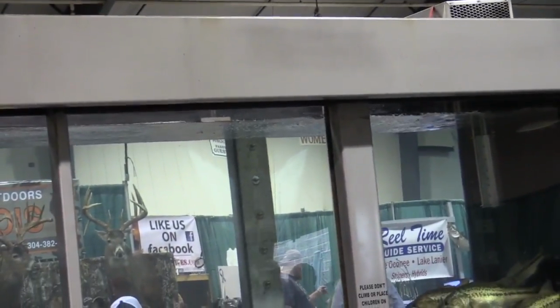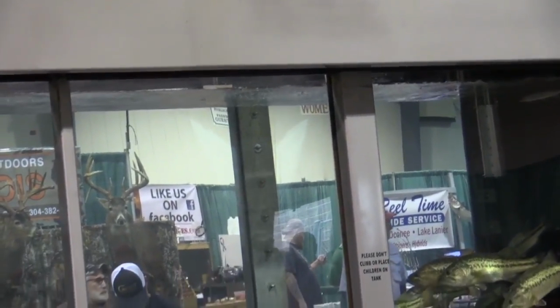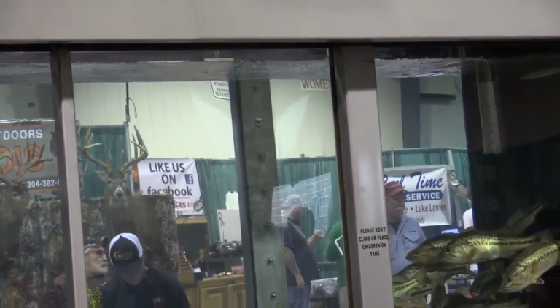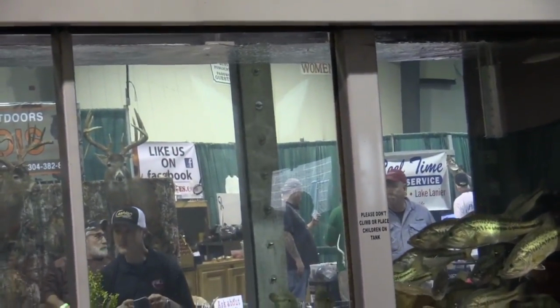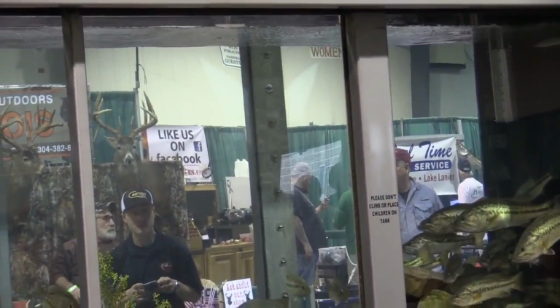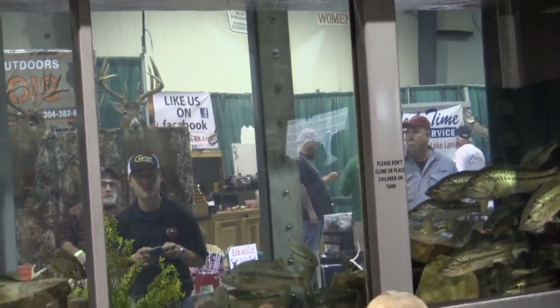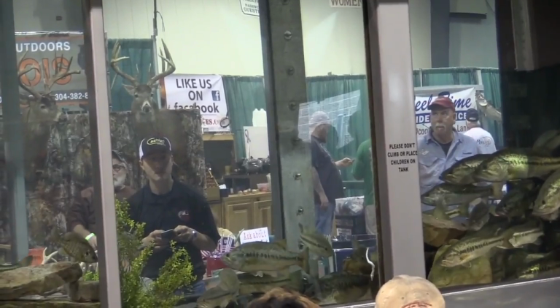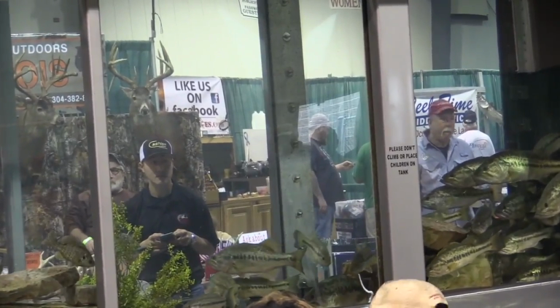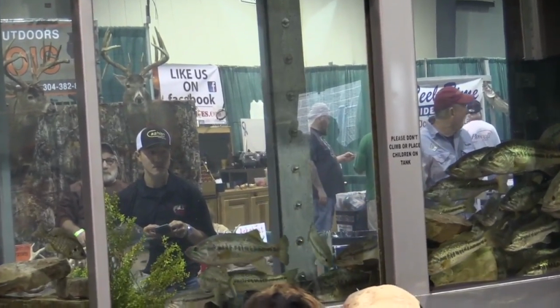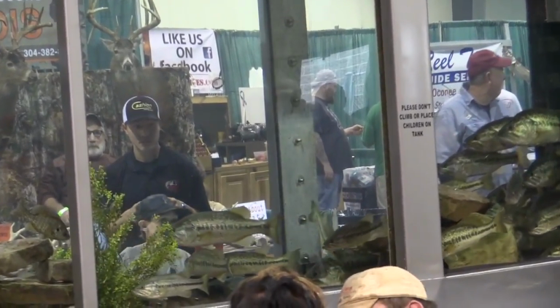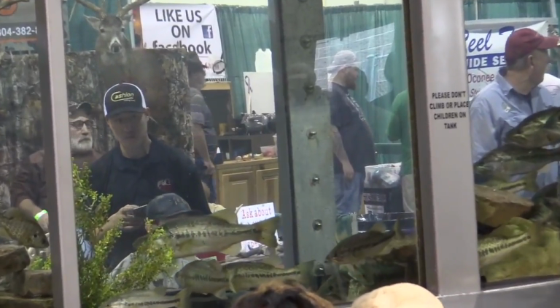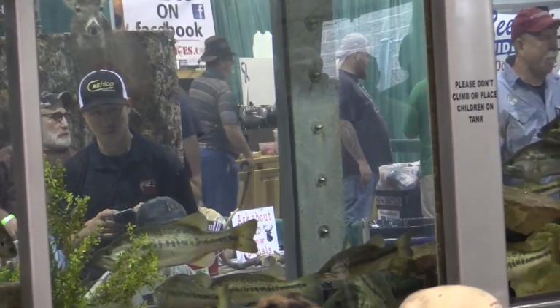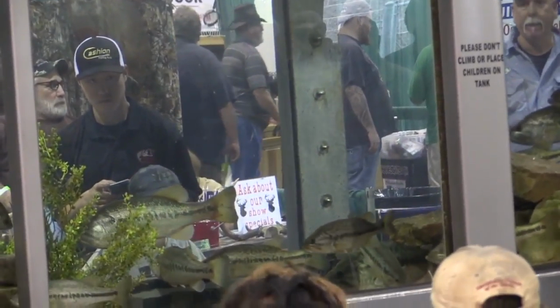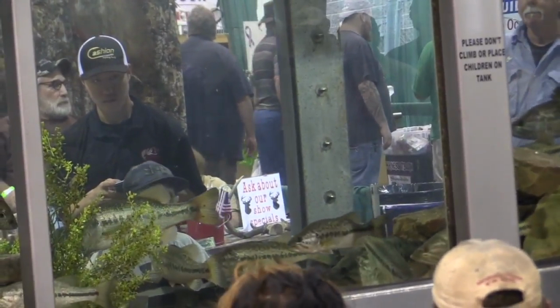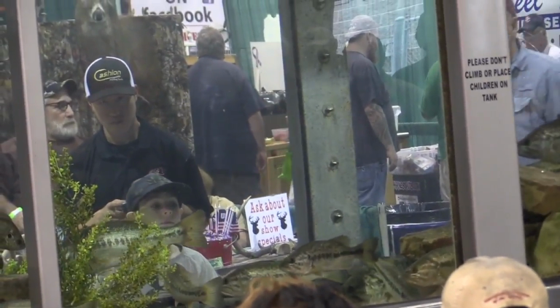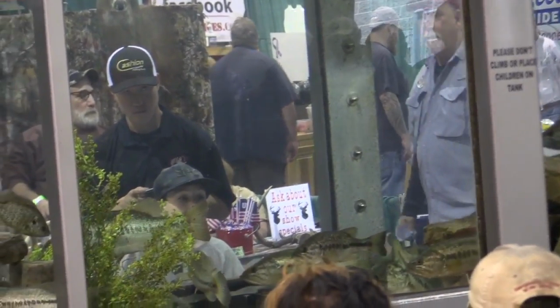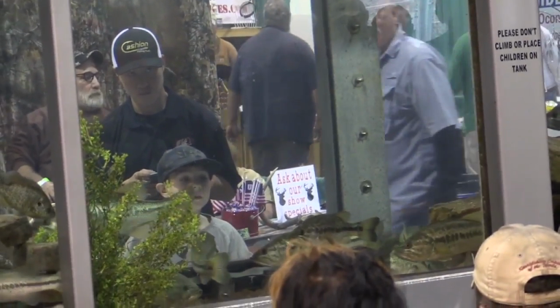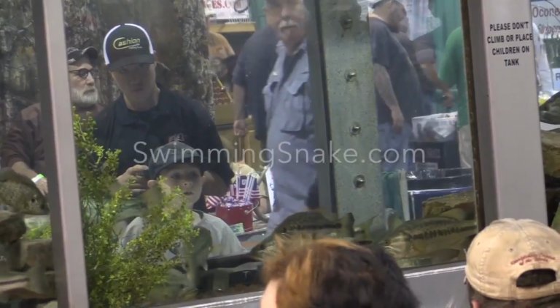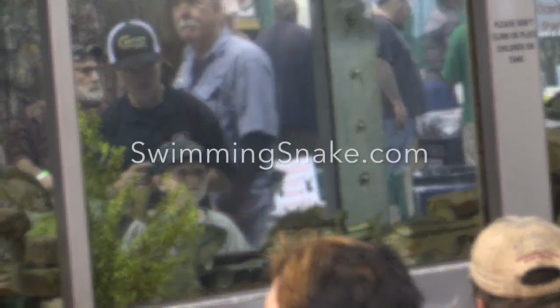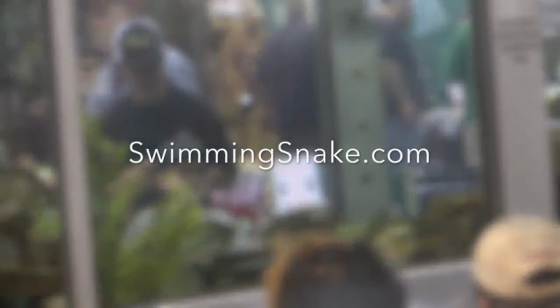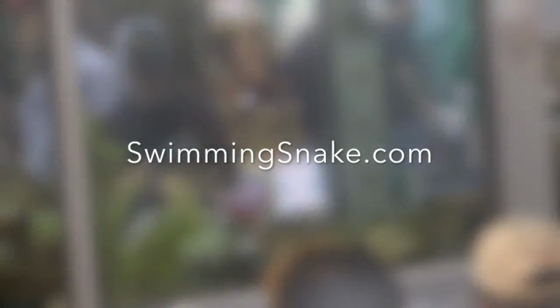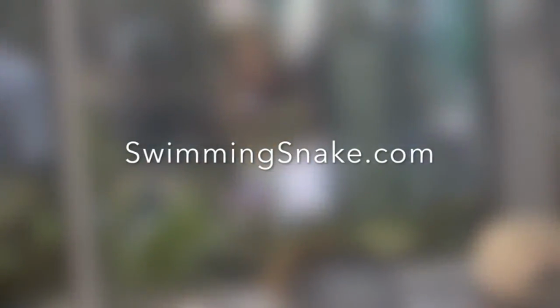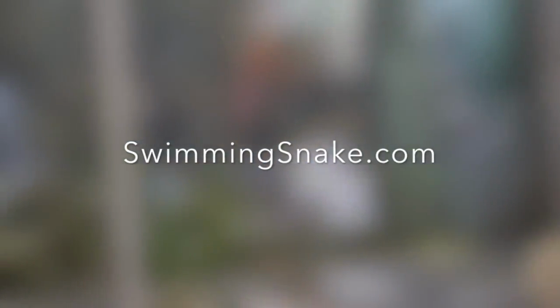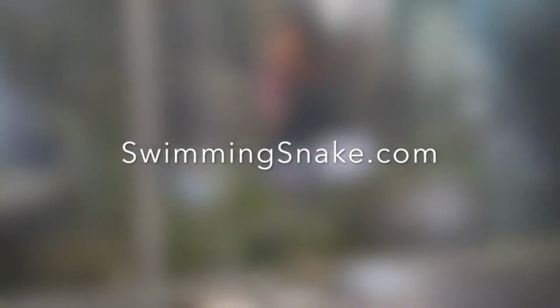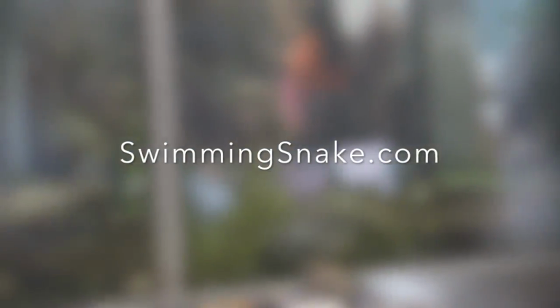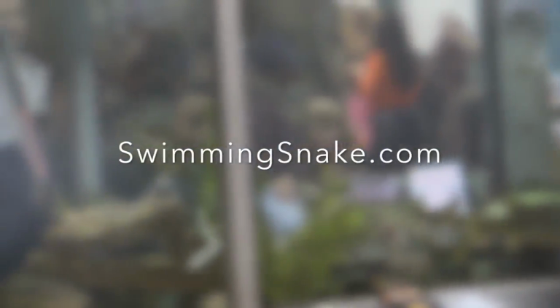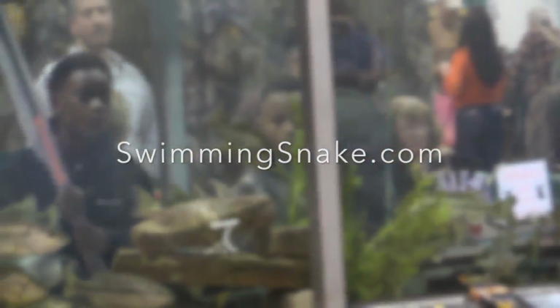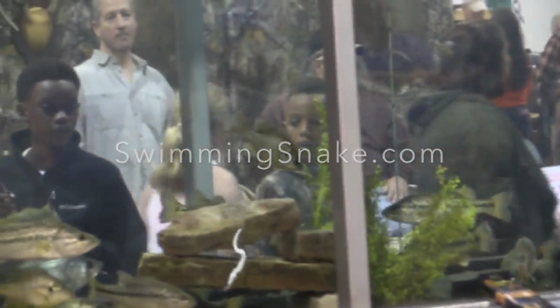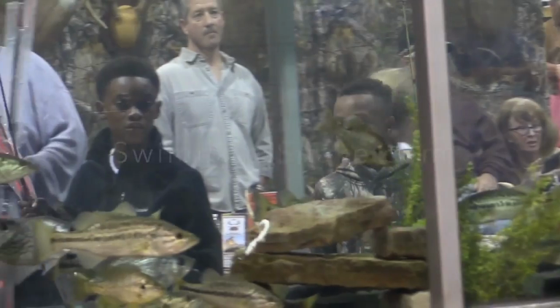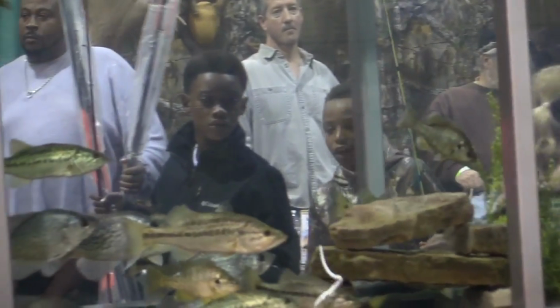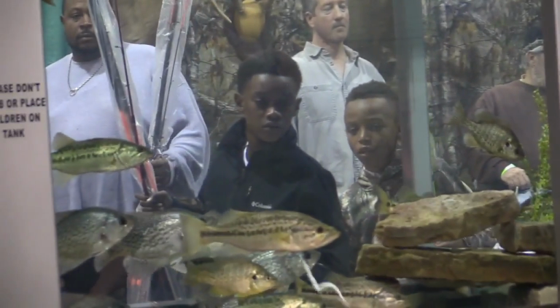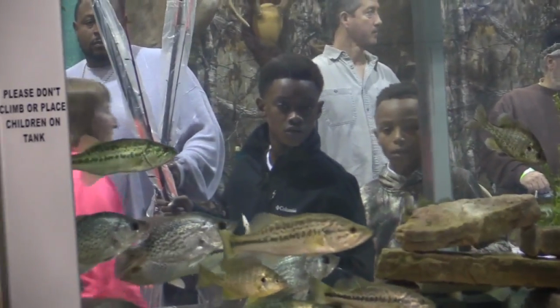Pull it out, let it sink down slowly — it gives fish attention. Remember what I said: fish do like plastics that fall at a slow rate, especially in the early spring when the water is cool.